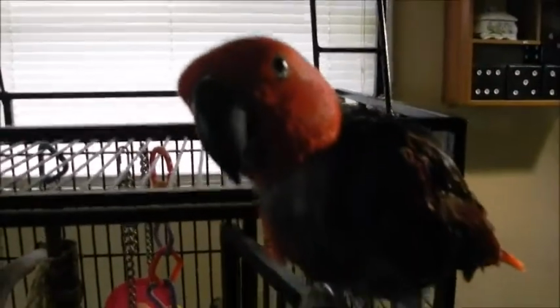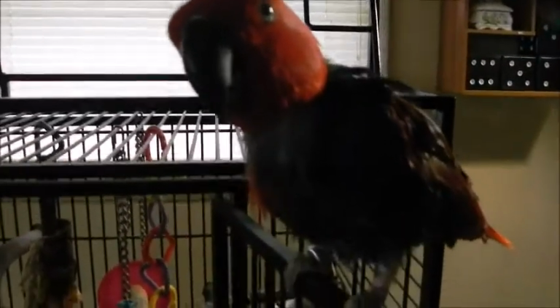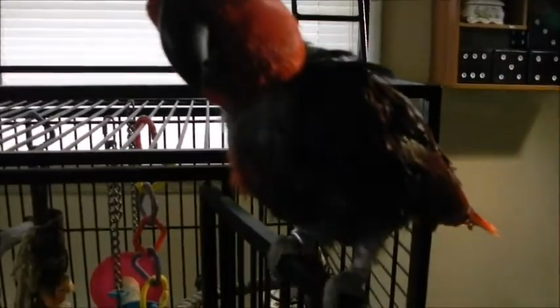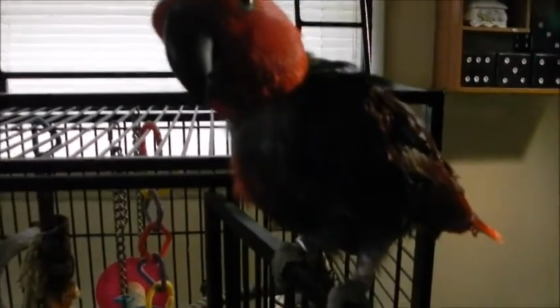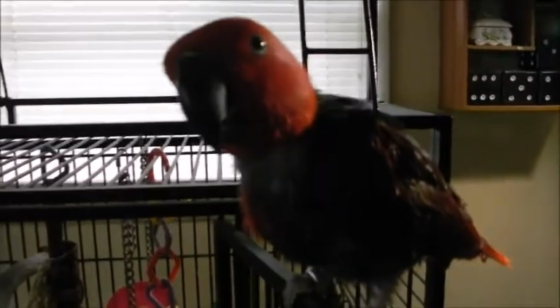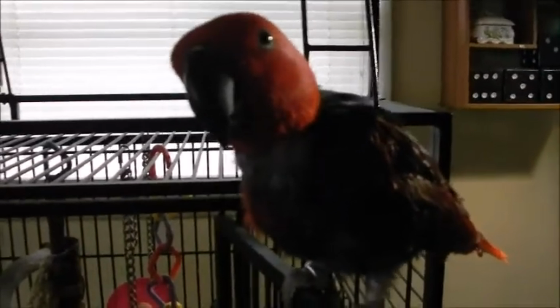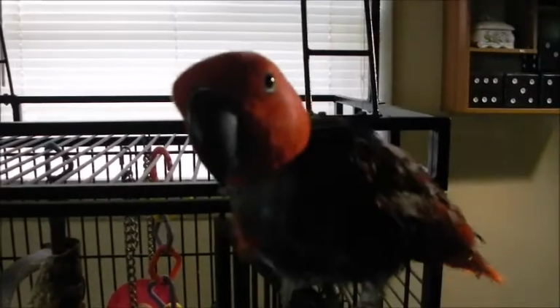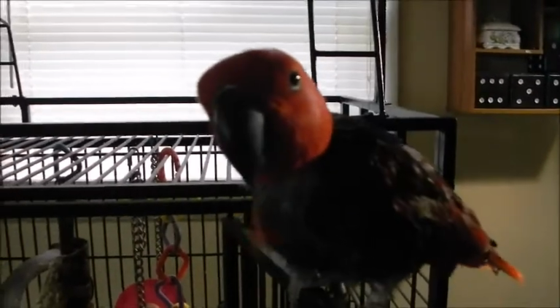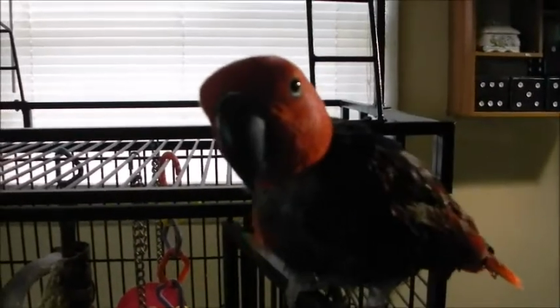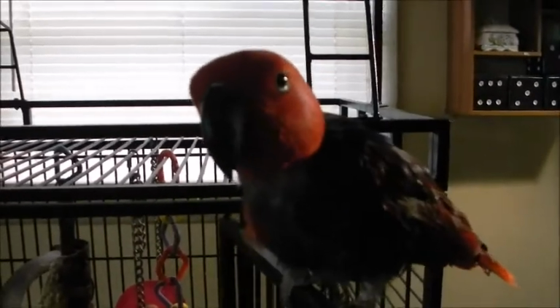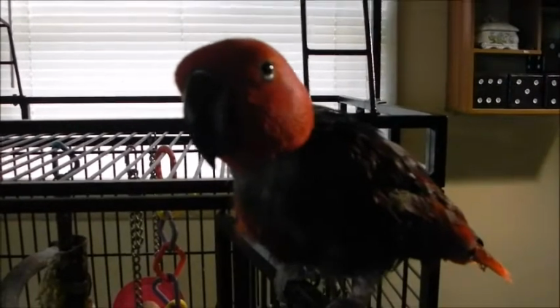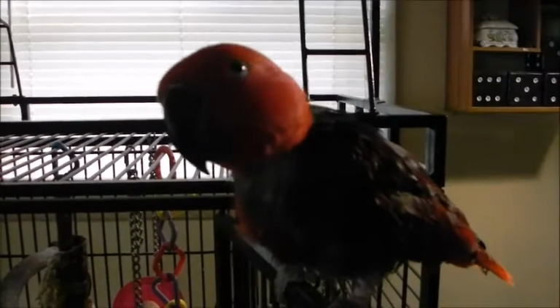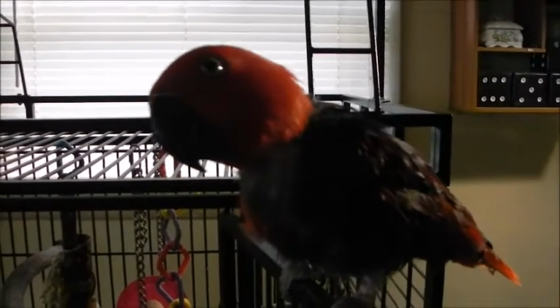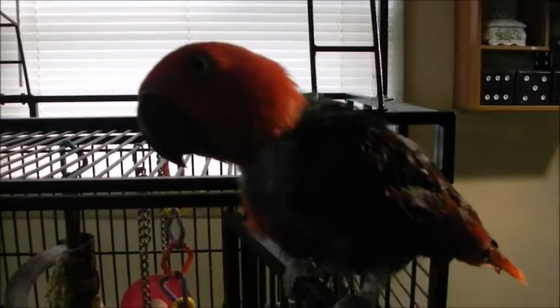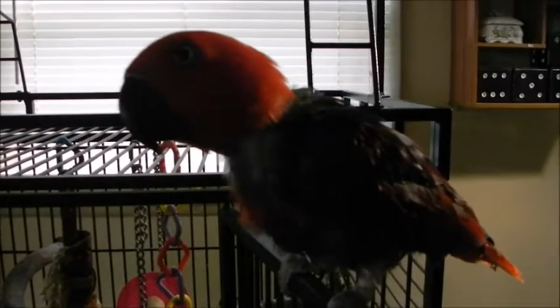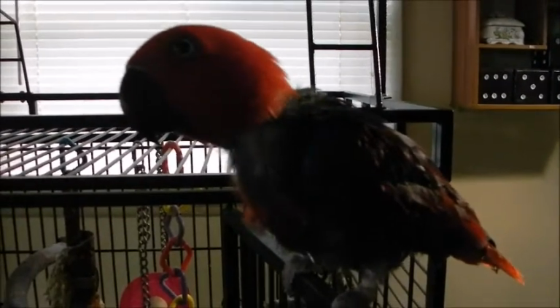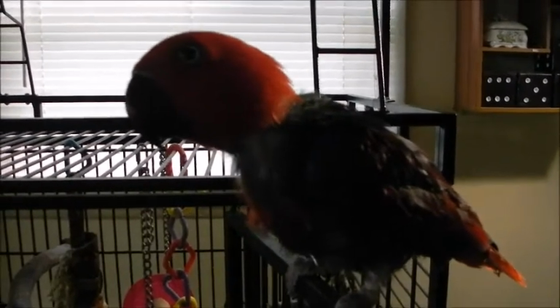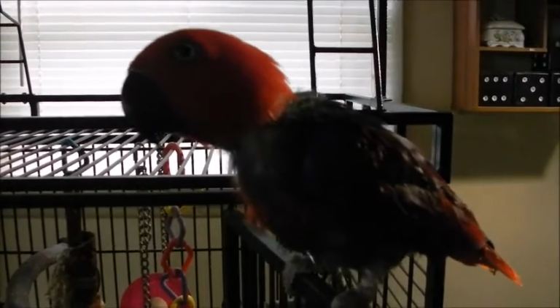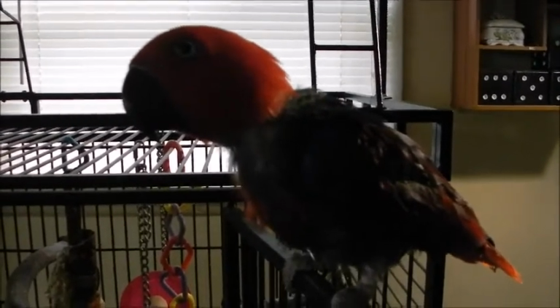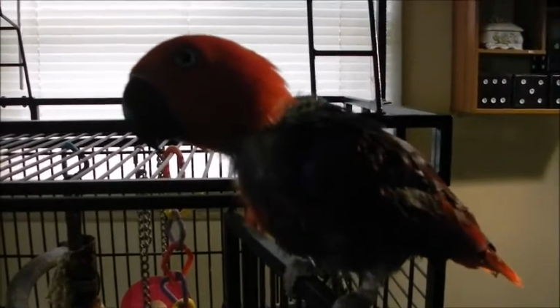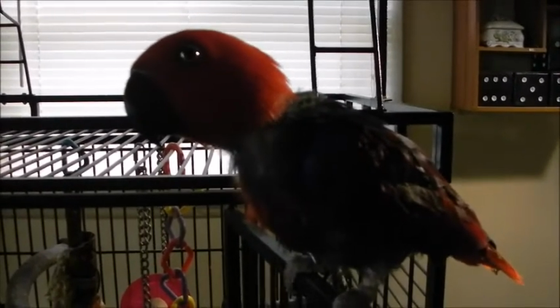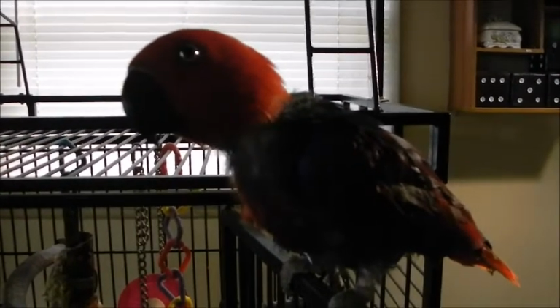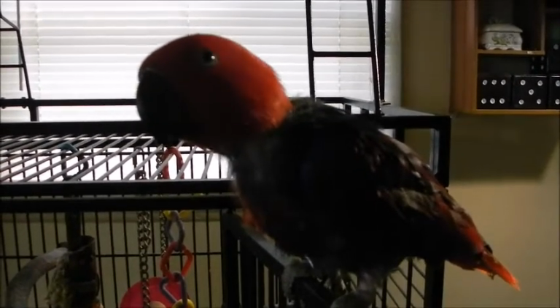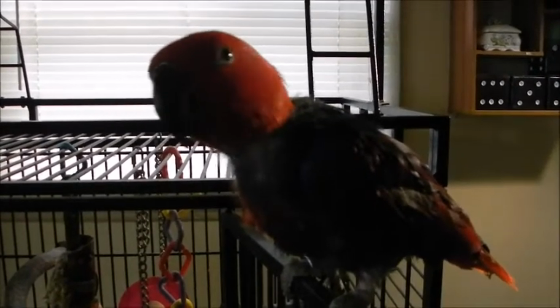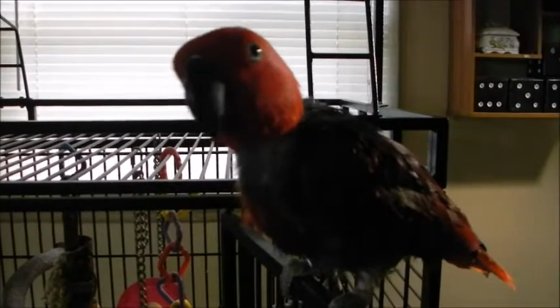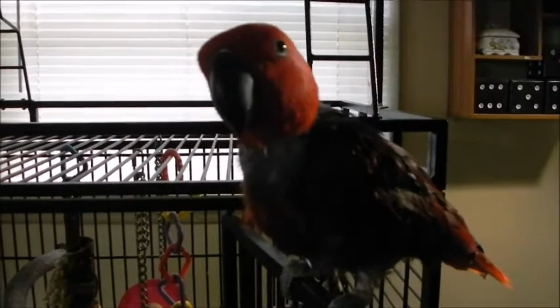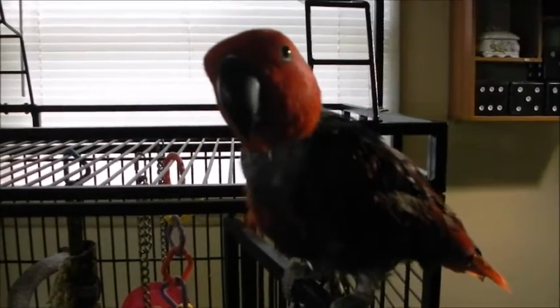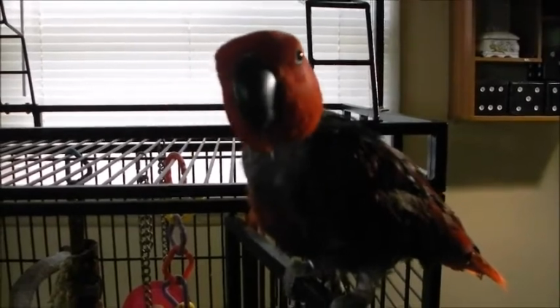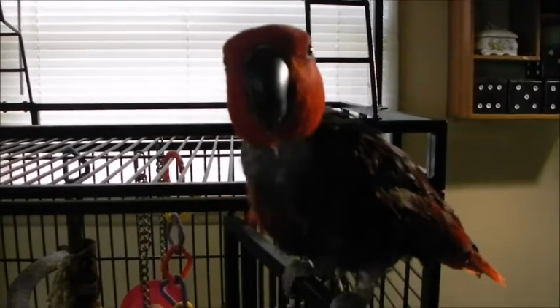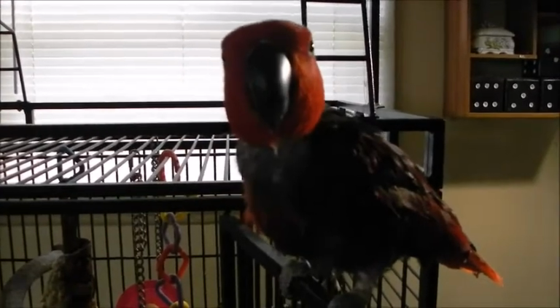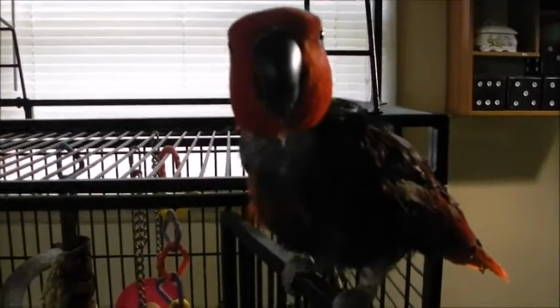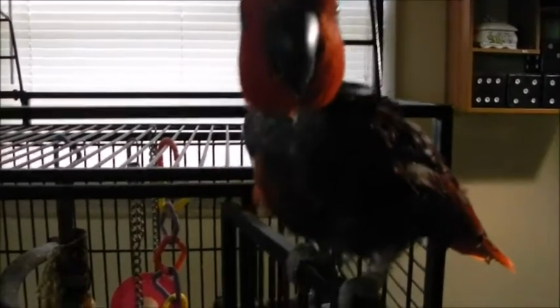Her behavior is very guarded when she is nesting. Even though she knows me very well, it doesn't take much to startle her, so she is quite jumpy.